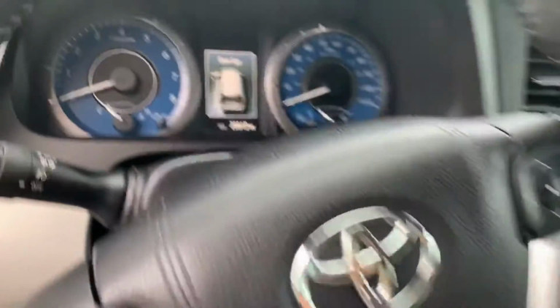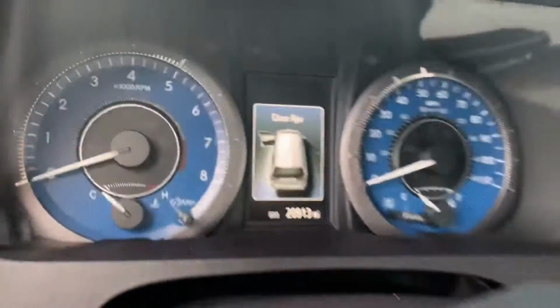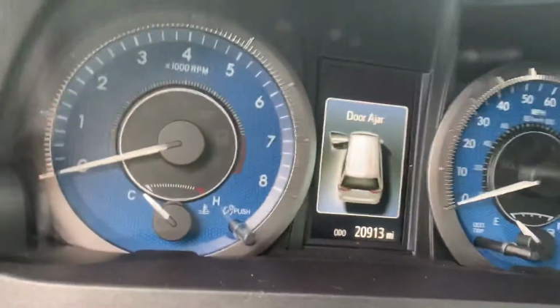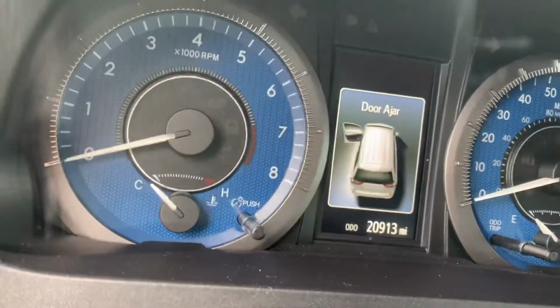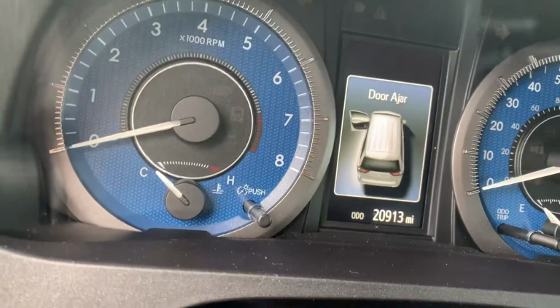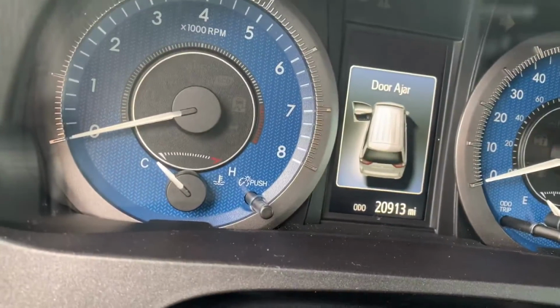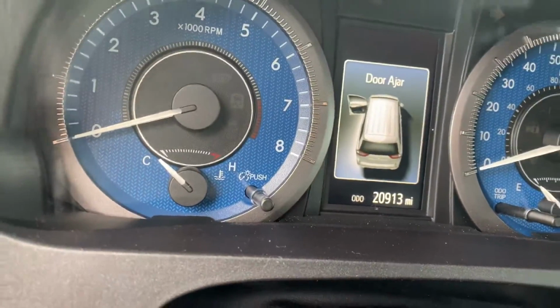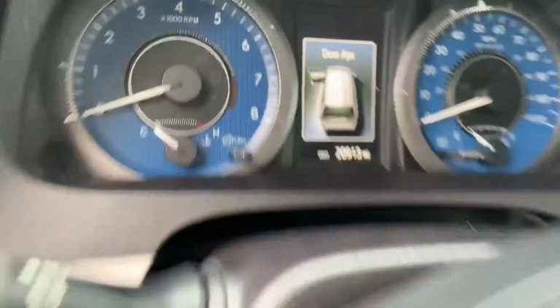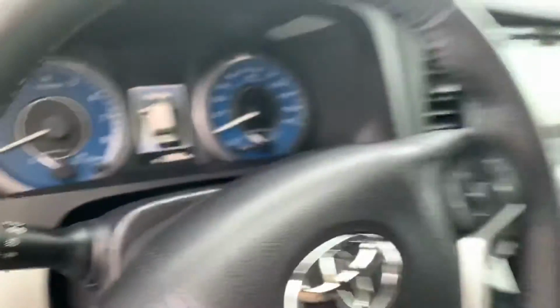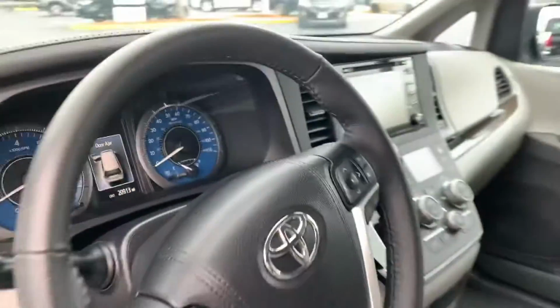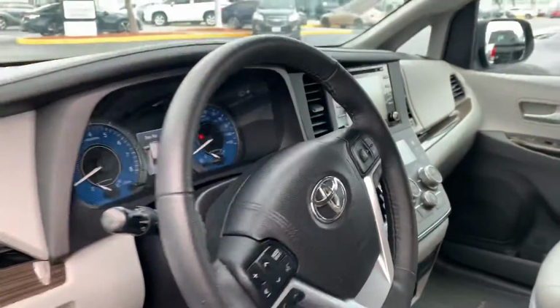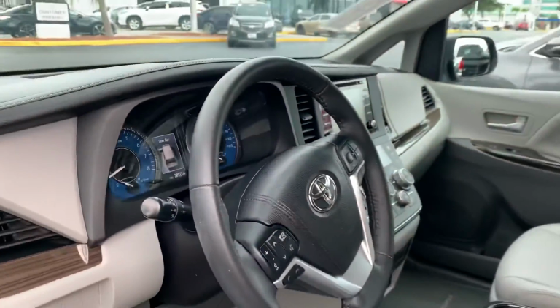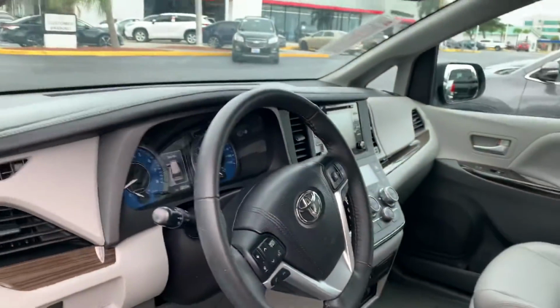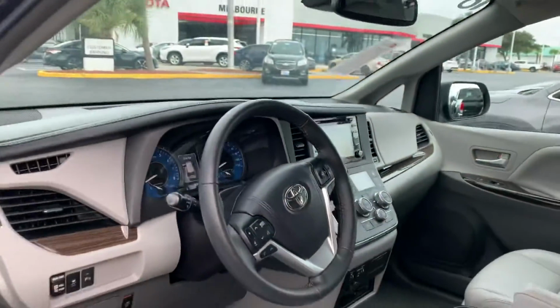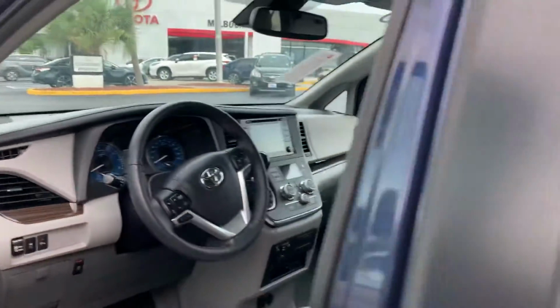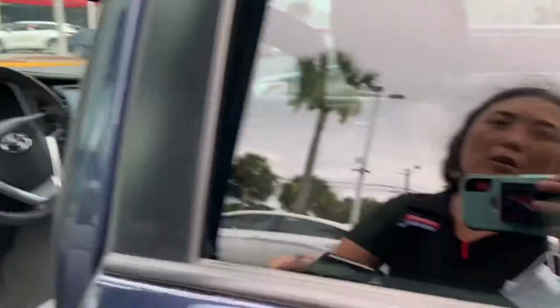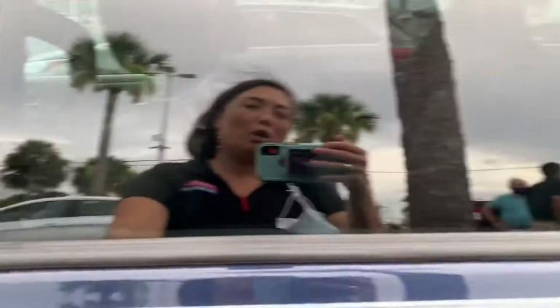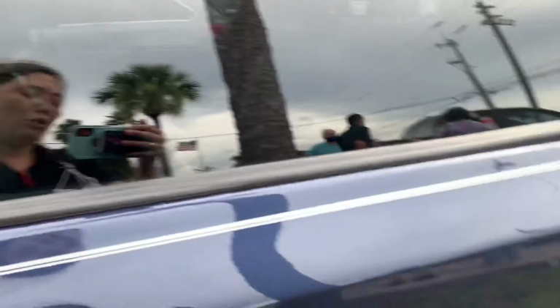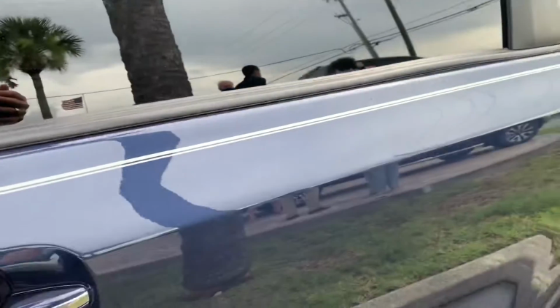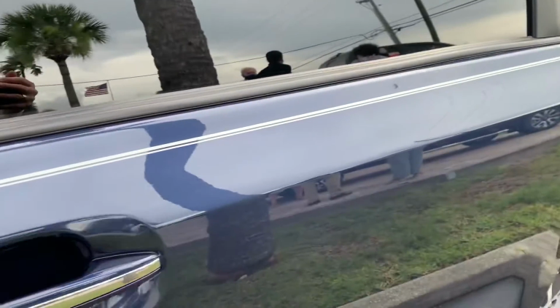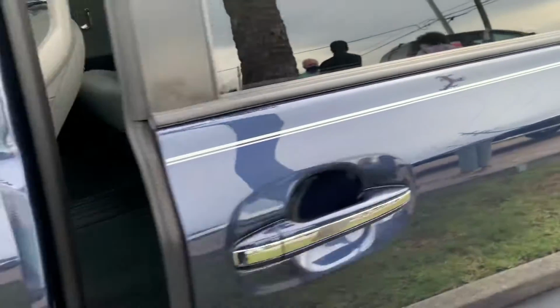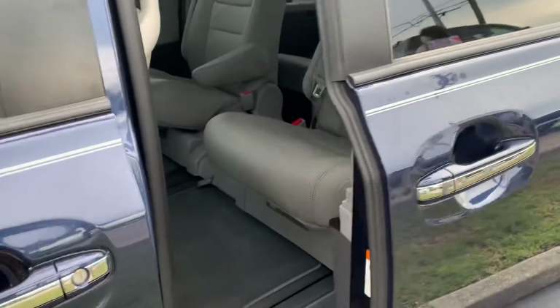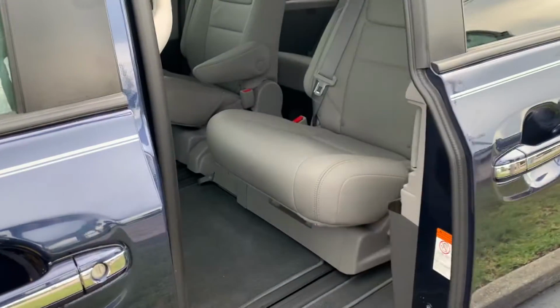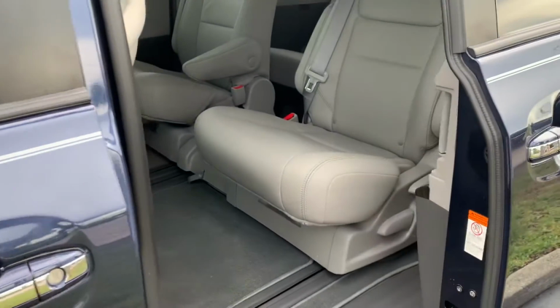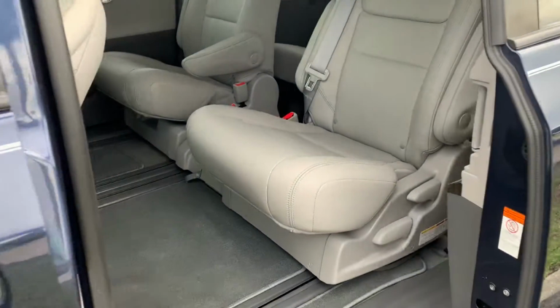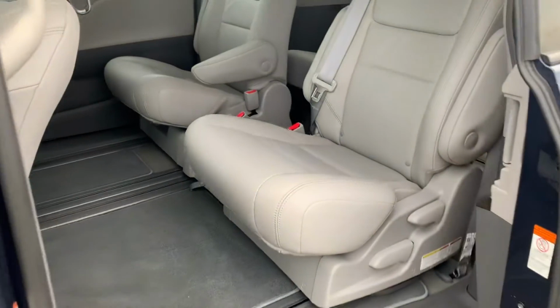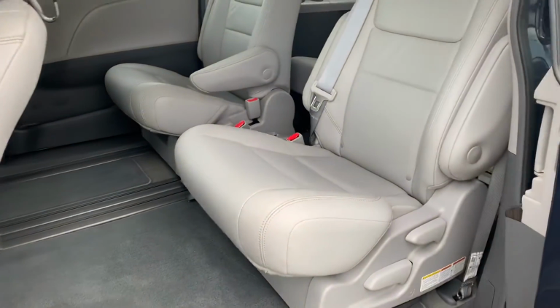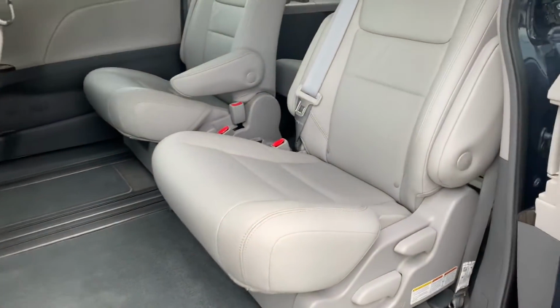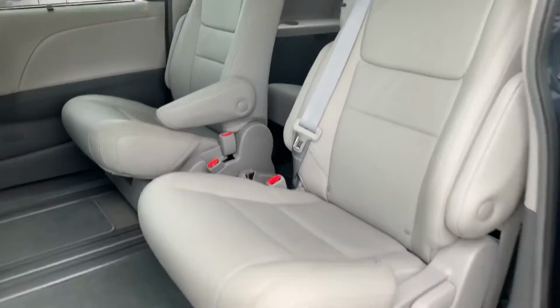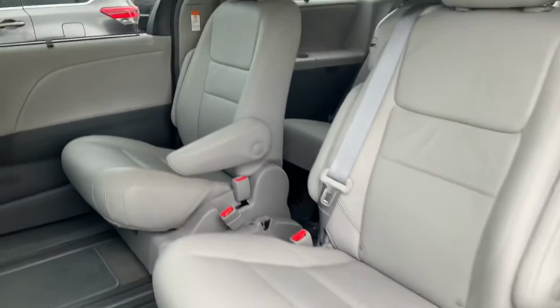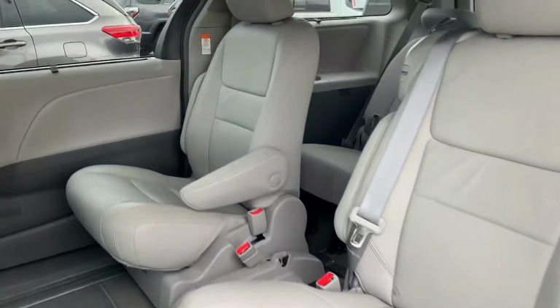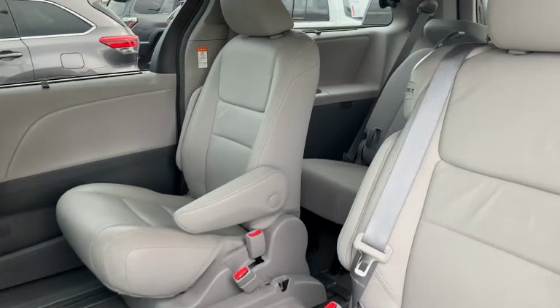It also has very low miles — 20,900 miles — and it's been through our pre-certified inspection, meaning it went through a 160-point inspection in order for this vehicle to be eligible for a certified warranty.